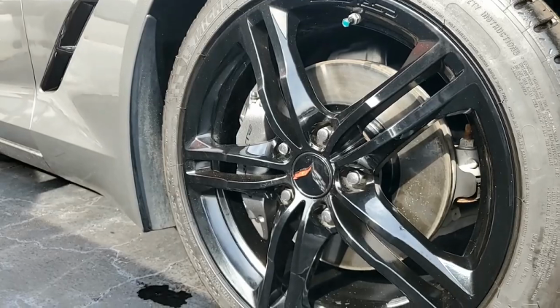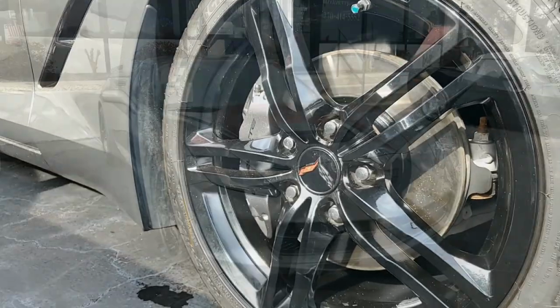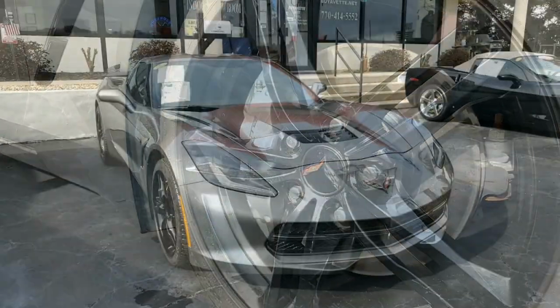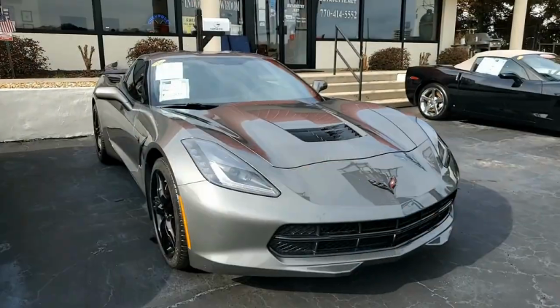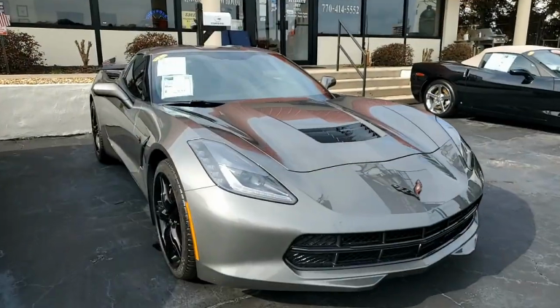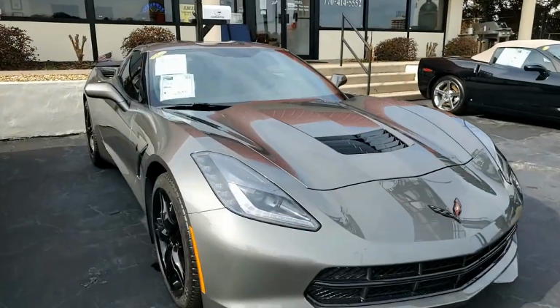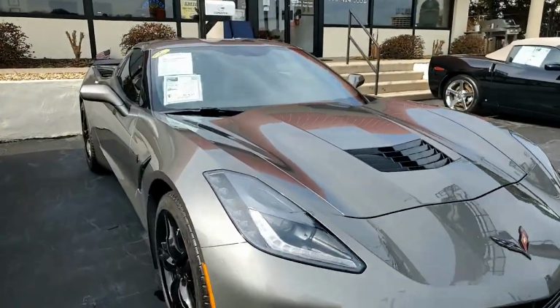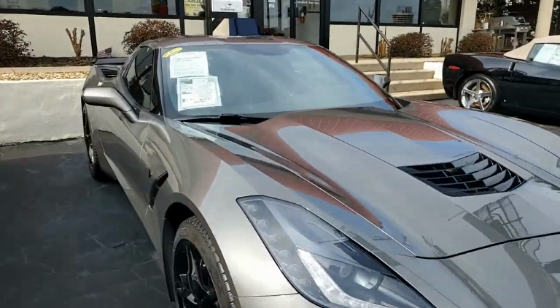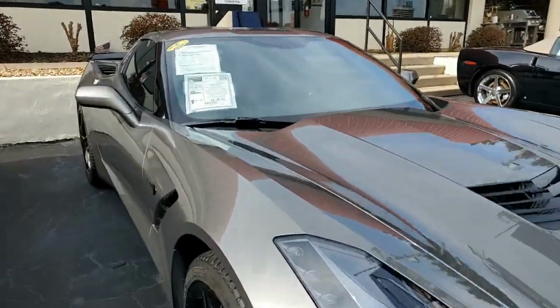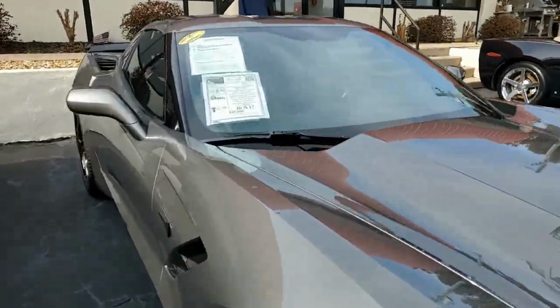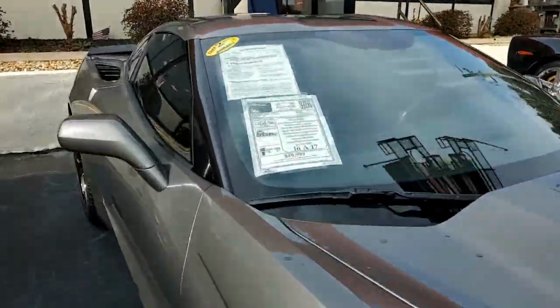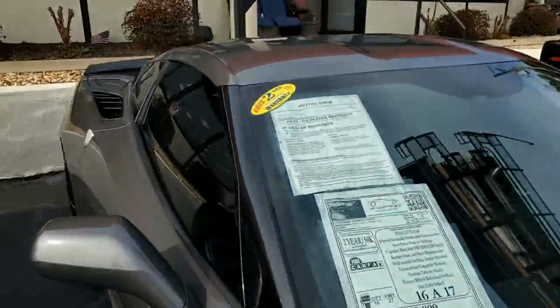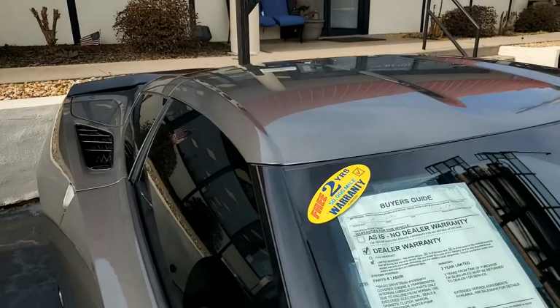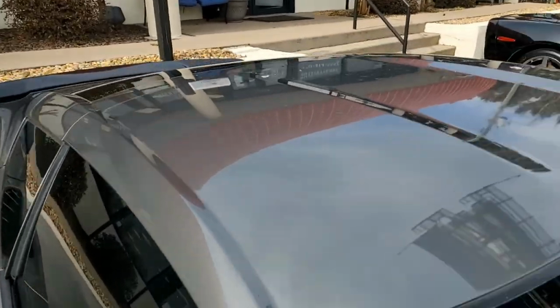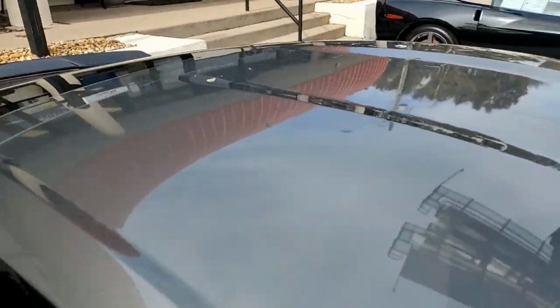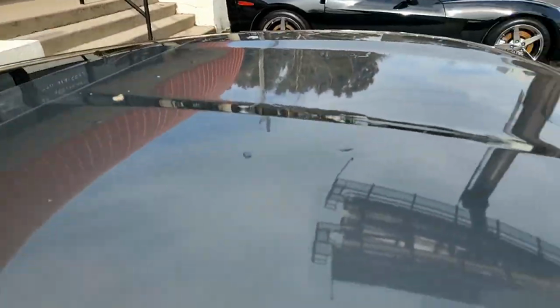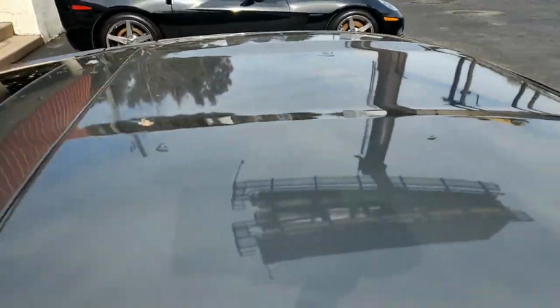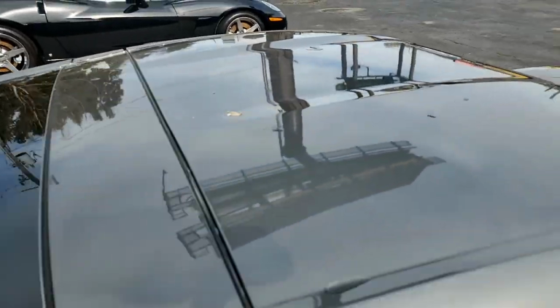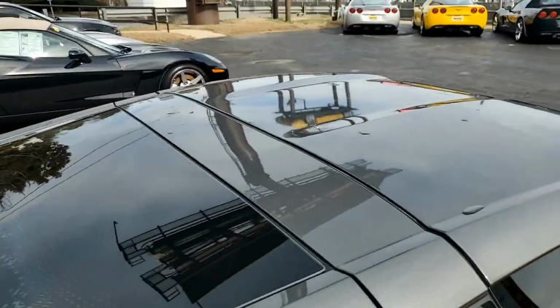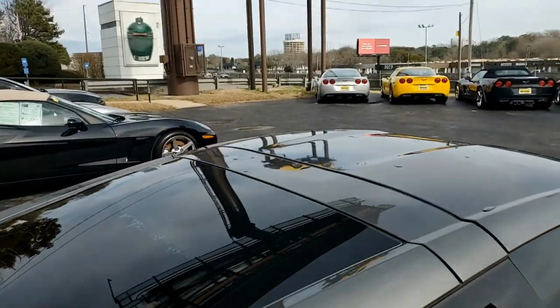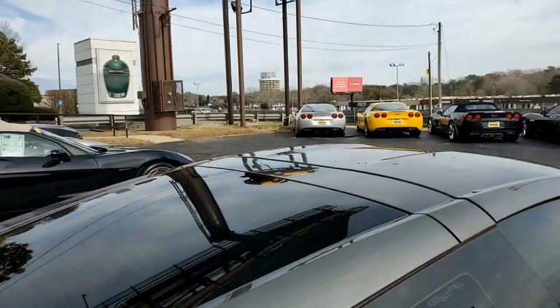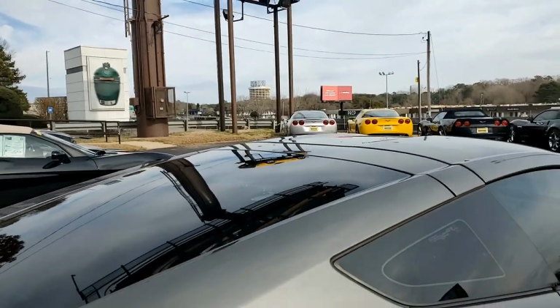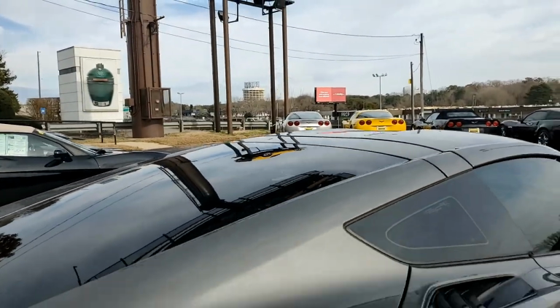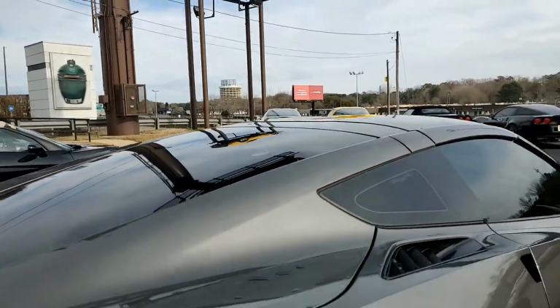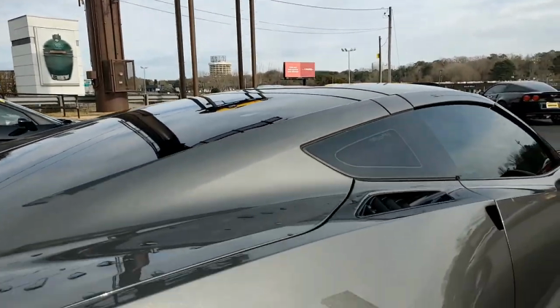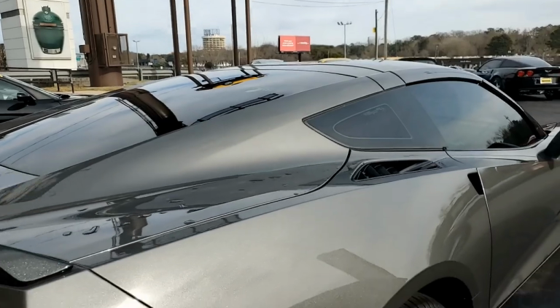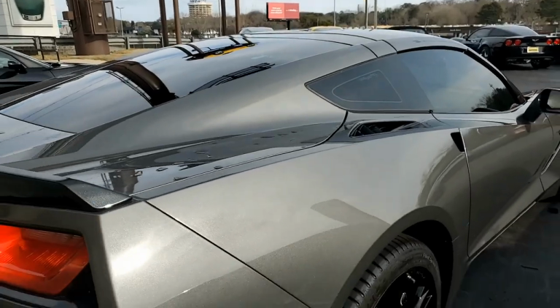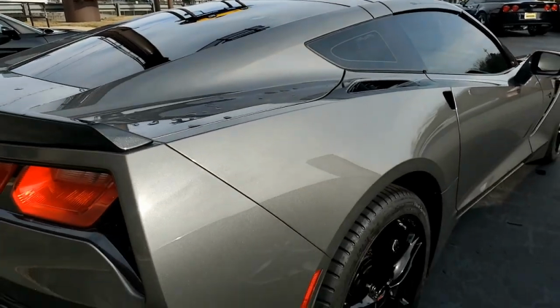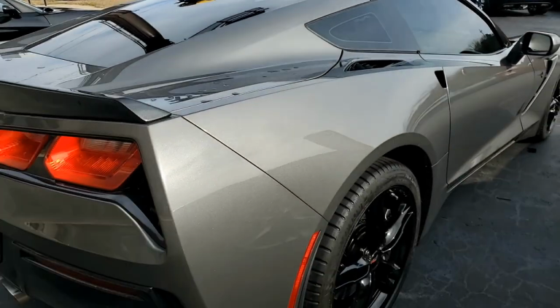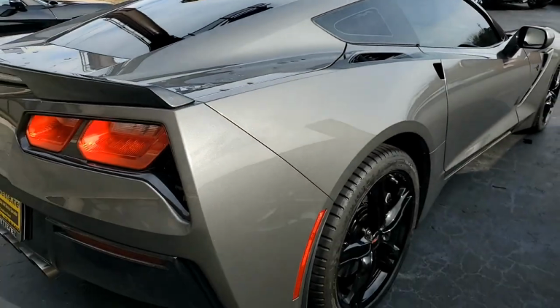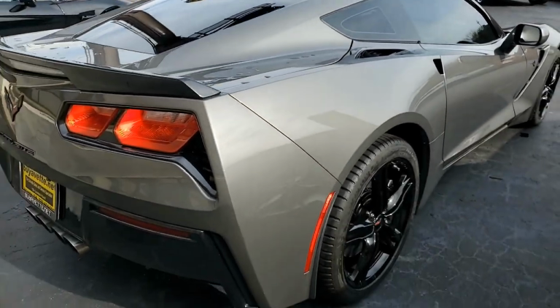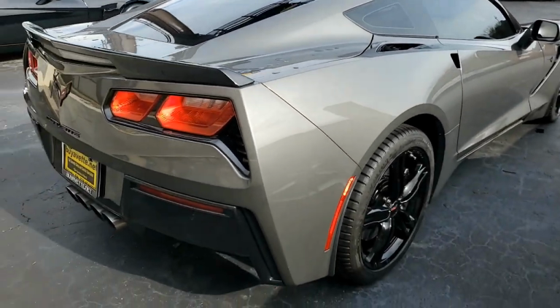It also has OnStar, tilt and telescoping steering, side airbags, rear view camera, power windows — everything on this car is power. It has cruise control, ABS, traction control, active handling, and best of all, this car comes with a clean Carfax.